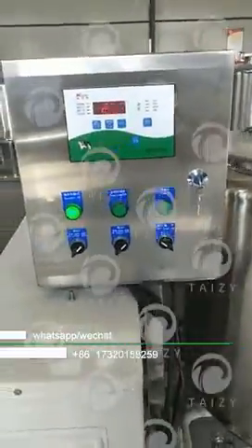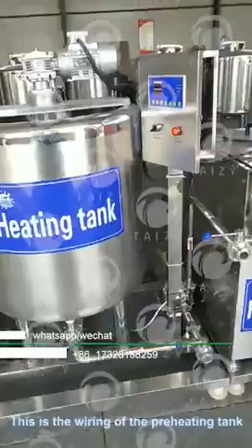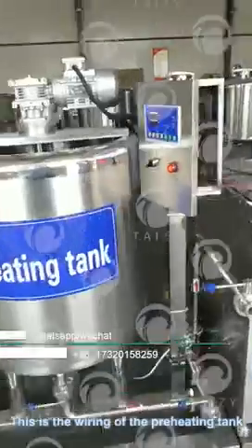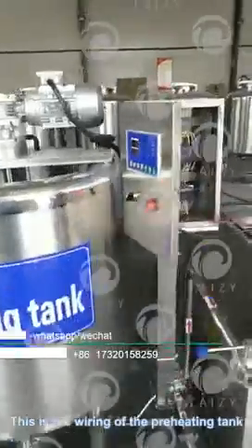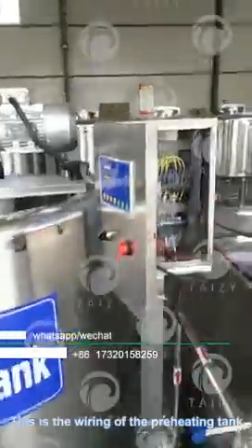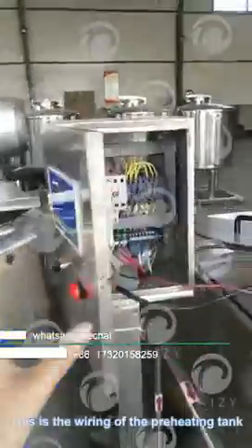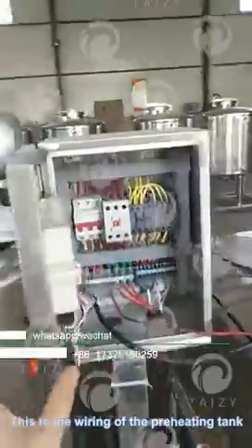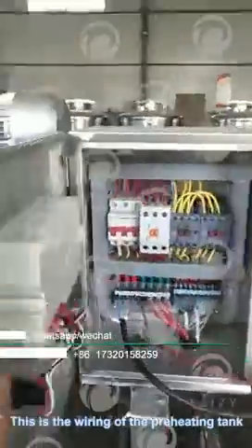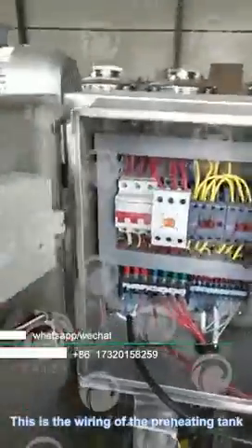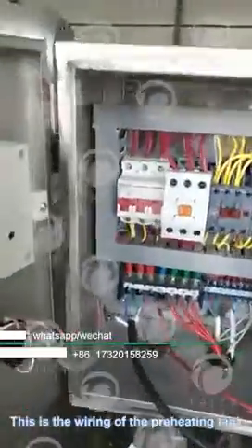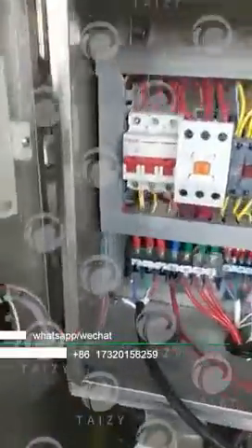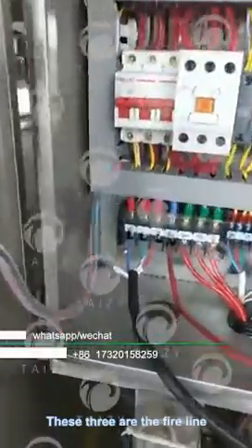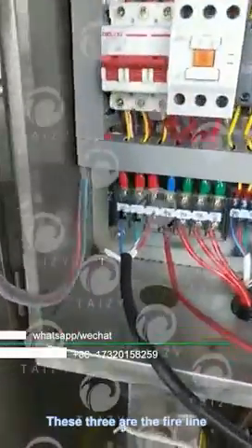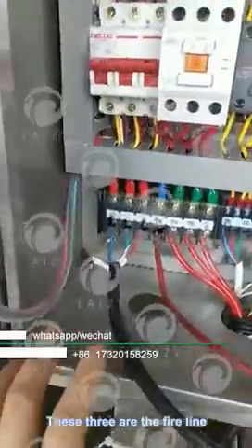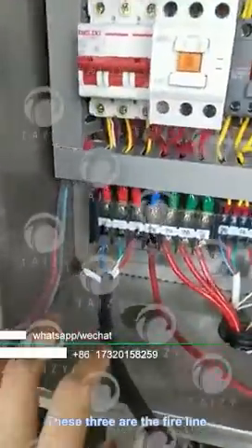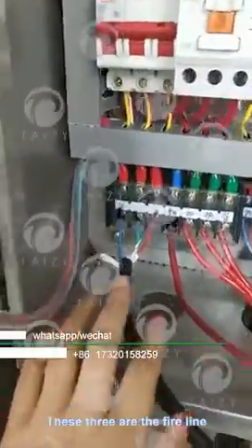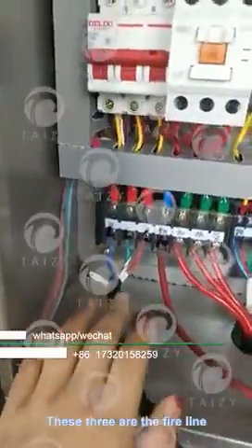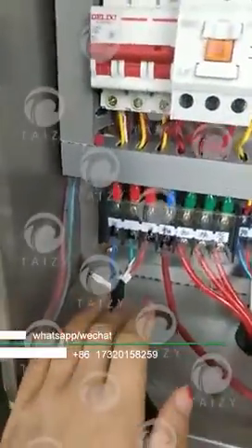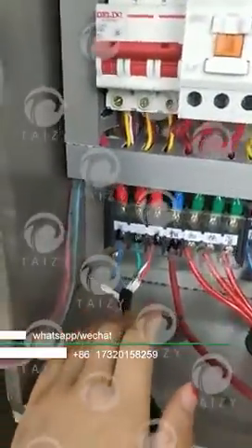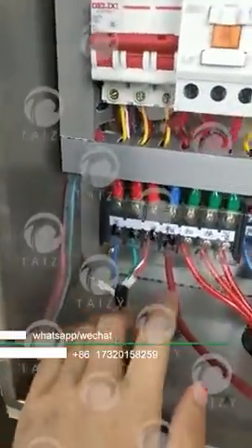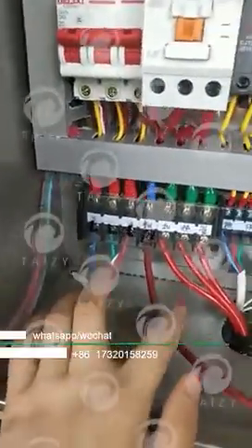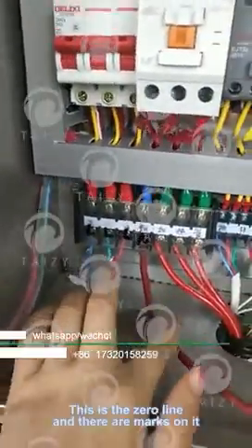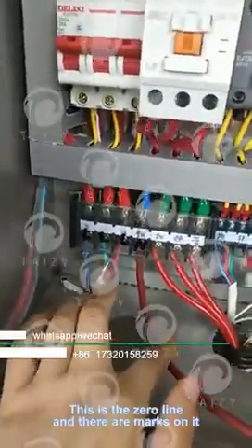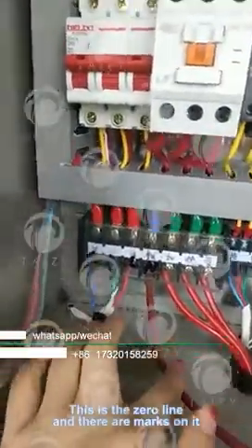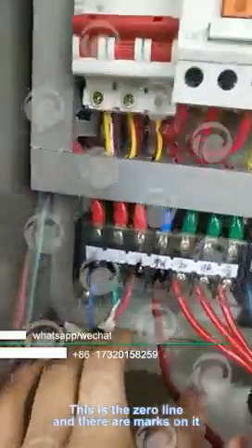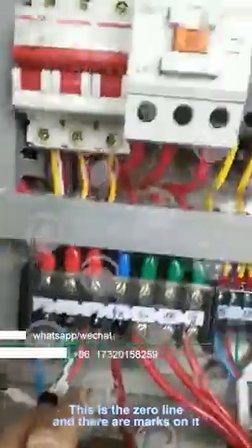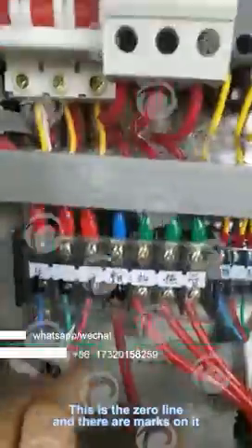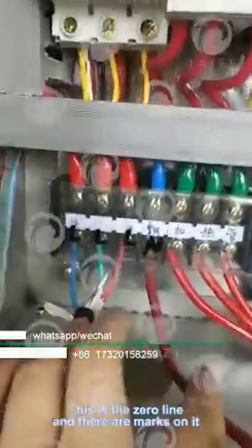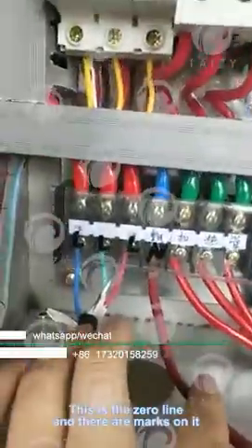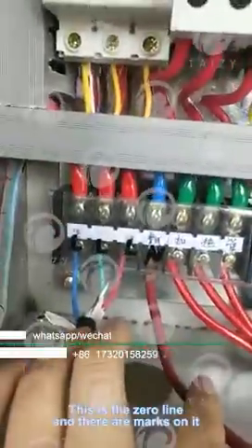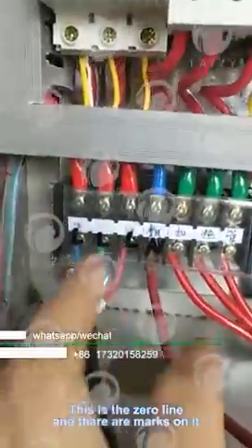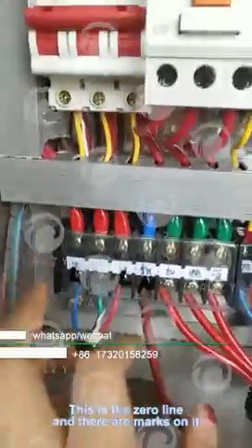This is the pre-heating tank wiring. The three are the phase lines, this is the zero line and there are marks on it.